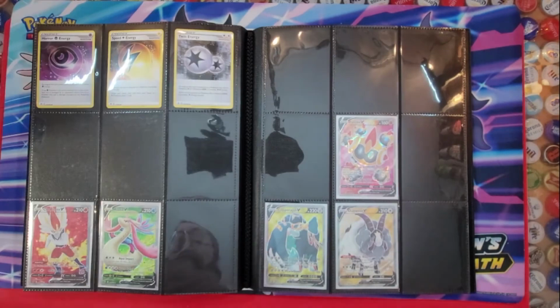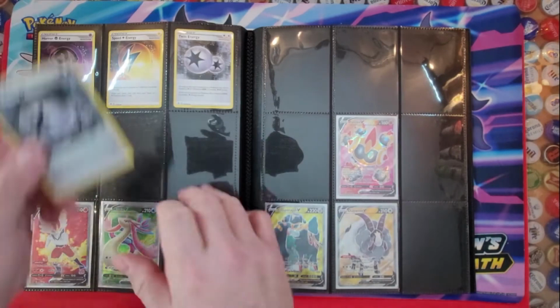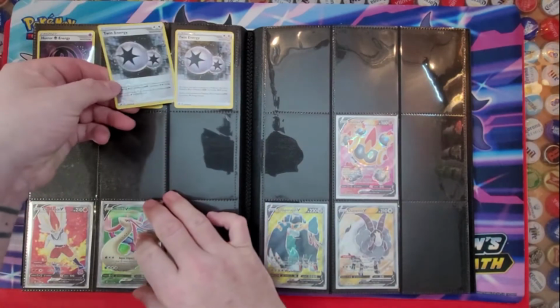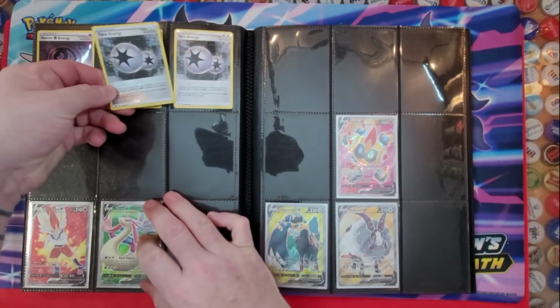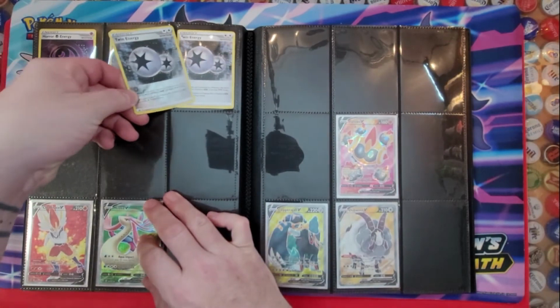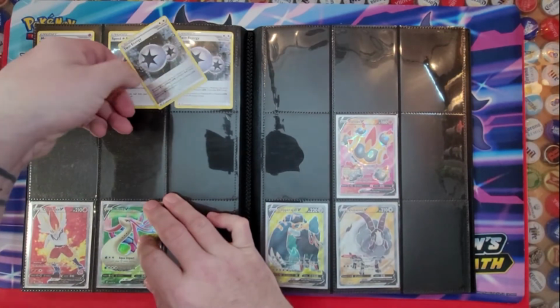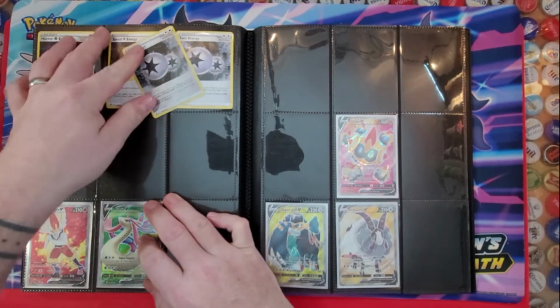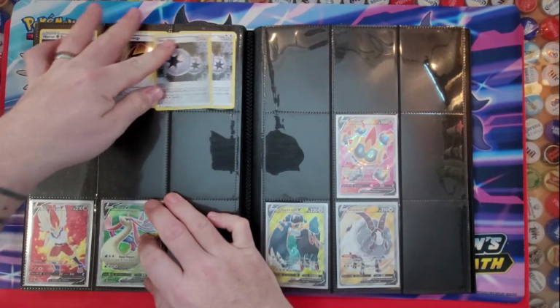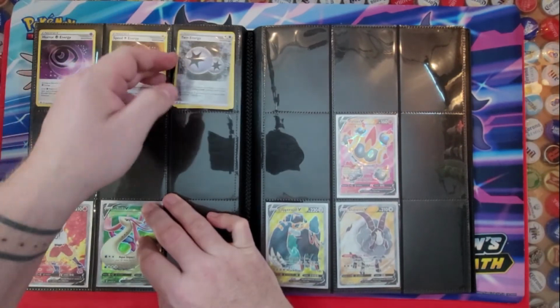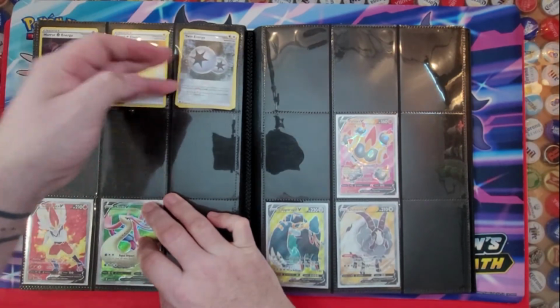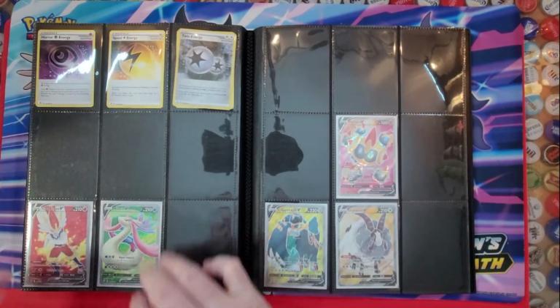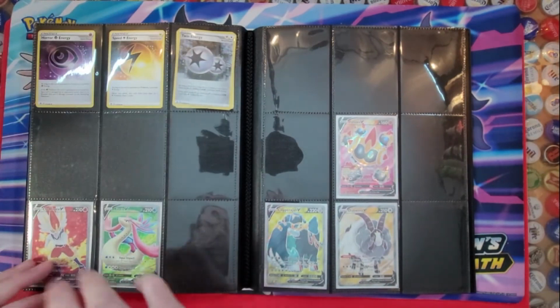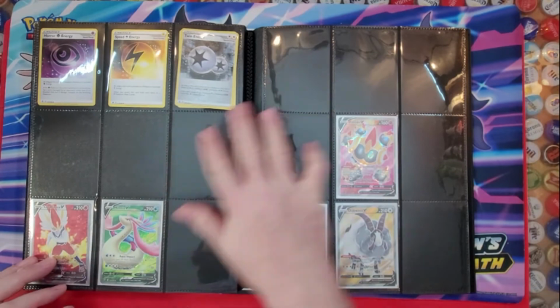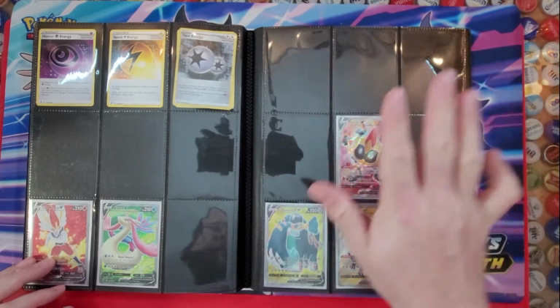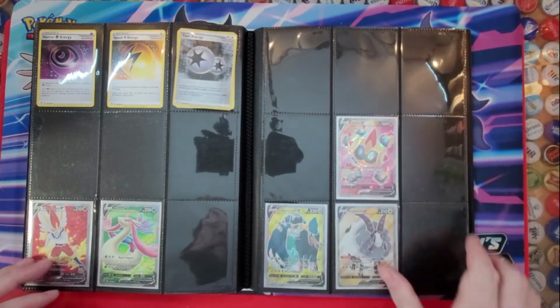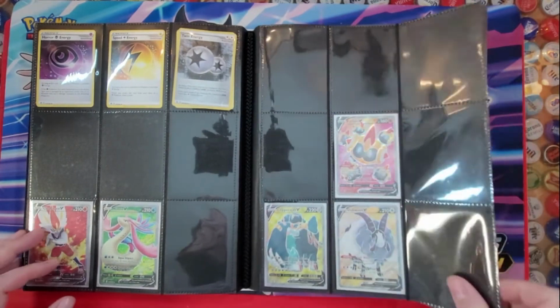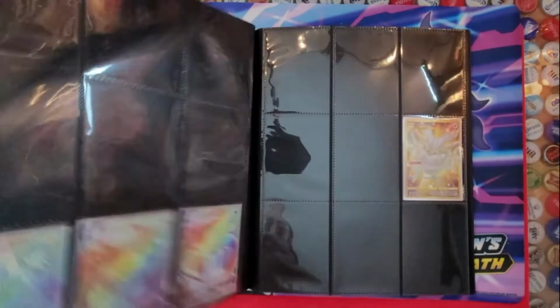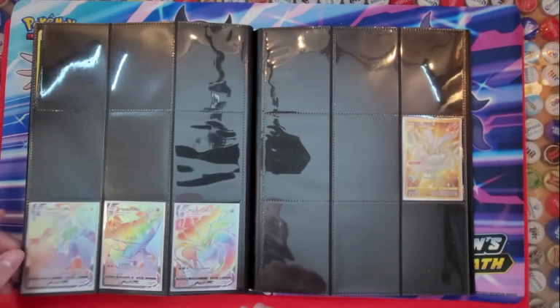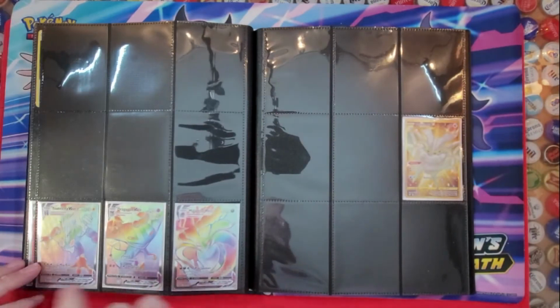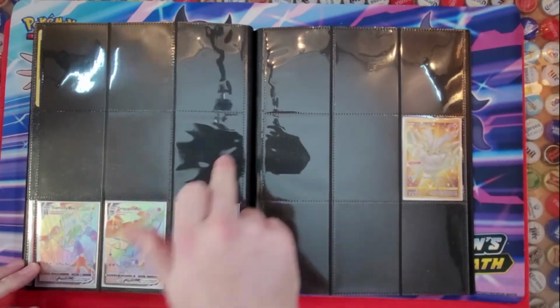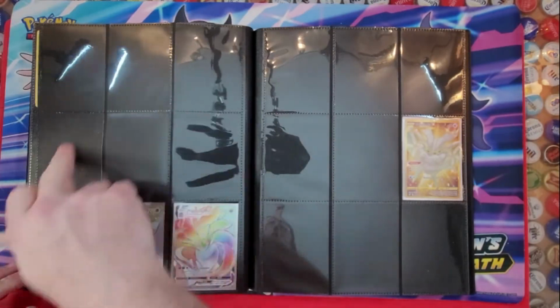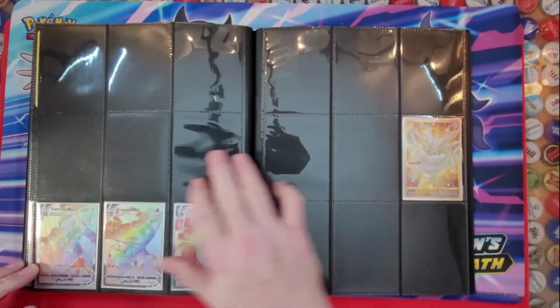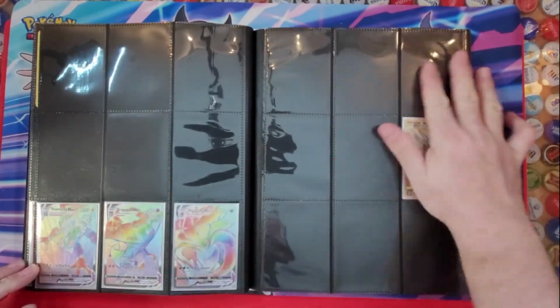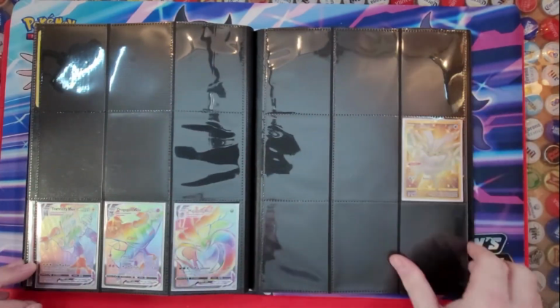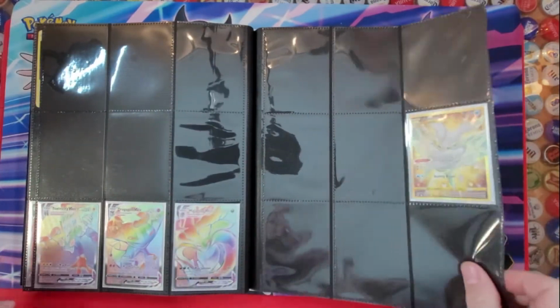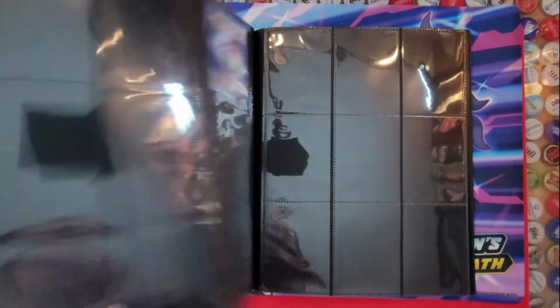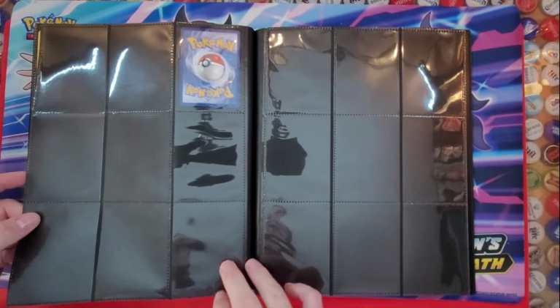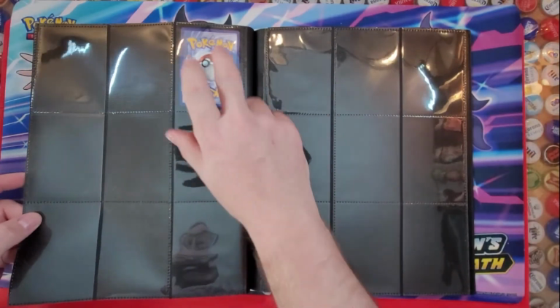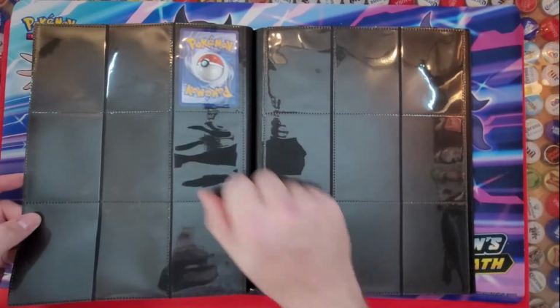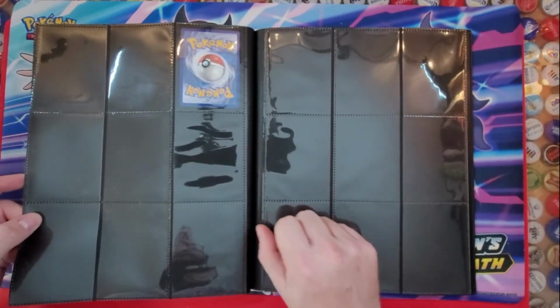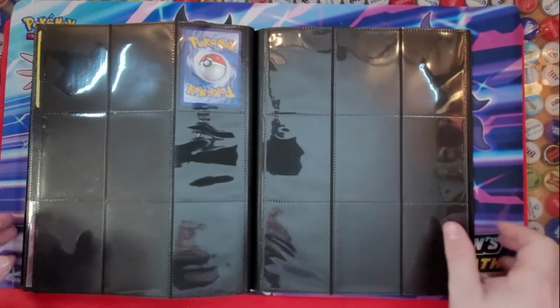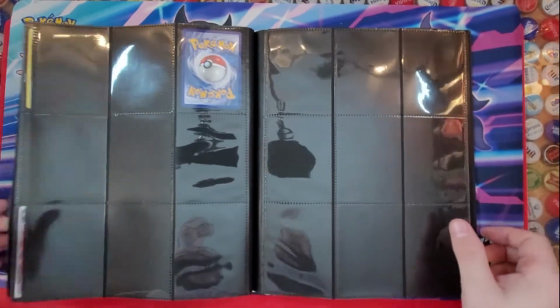I'll just quickly go through the last couple pages here. You can see we have a ton of the Hyper Rares missing, a ton of the Rainbow Rares, and a ton of the Secret Rares. And that card indicates the end of the set.